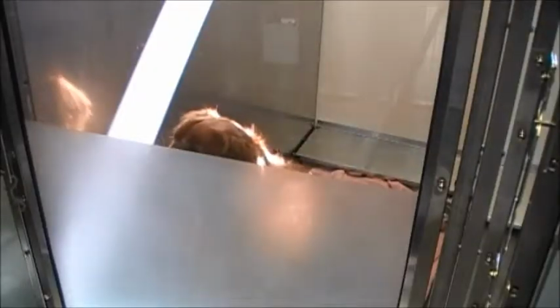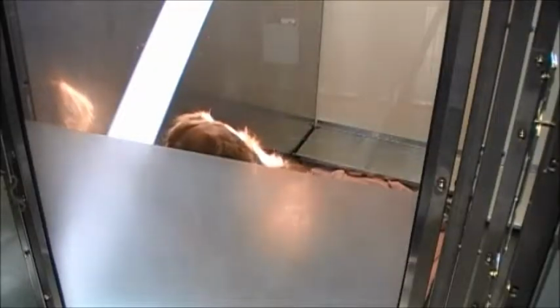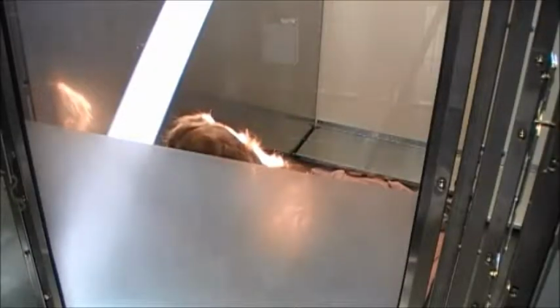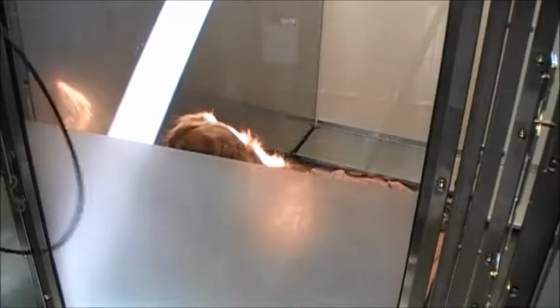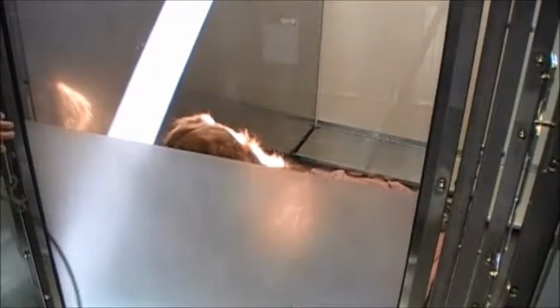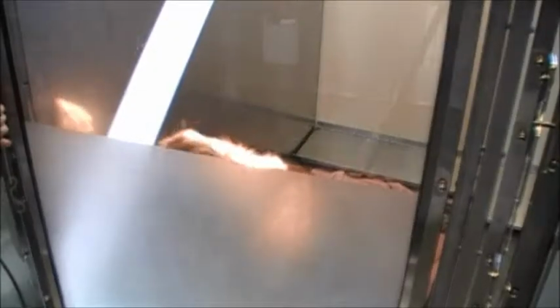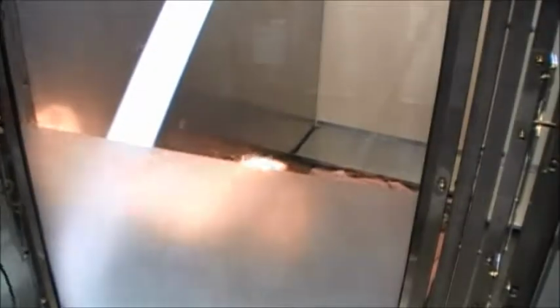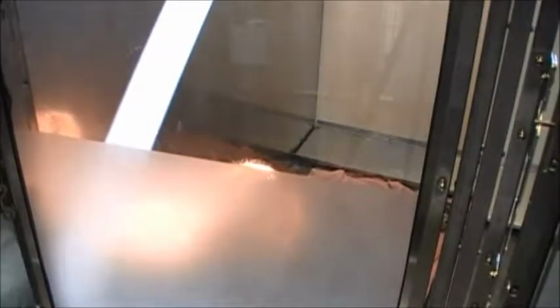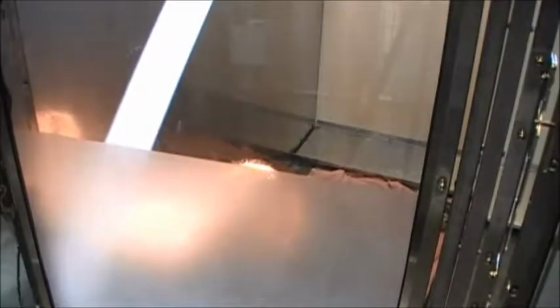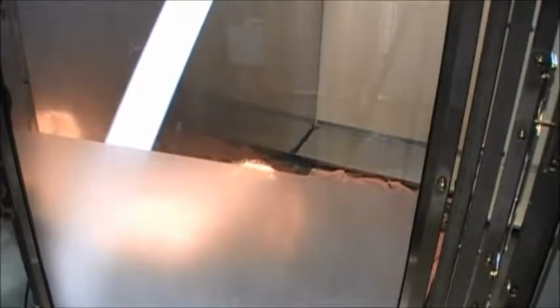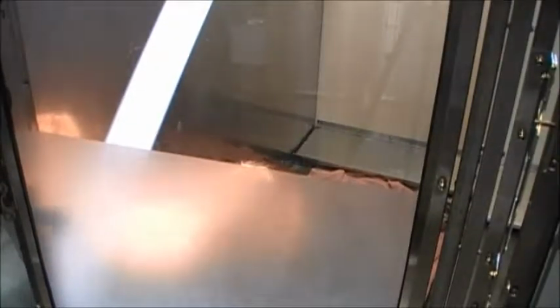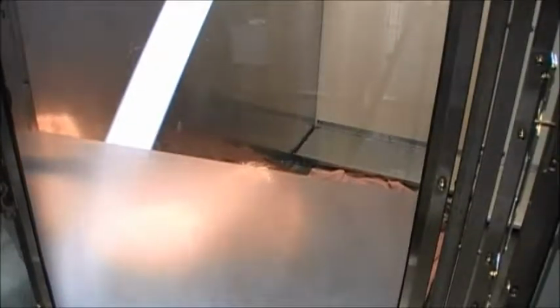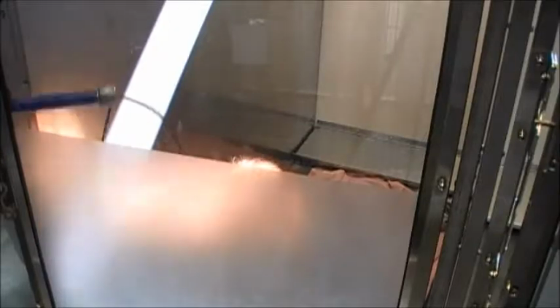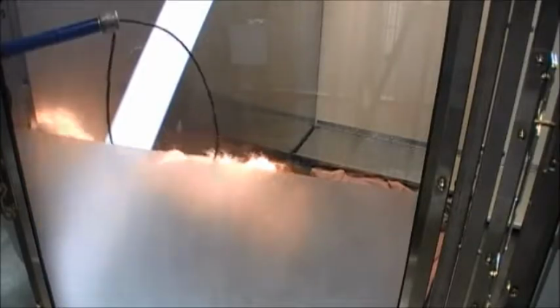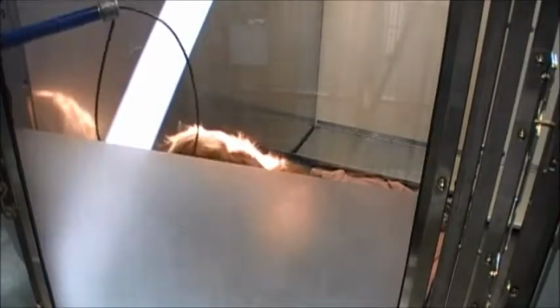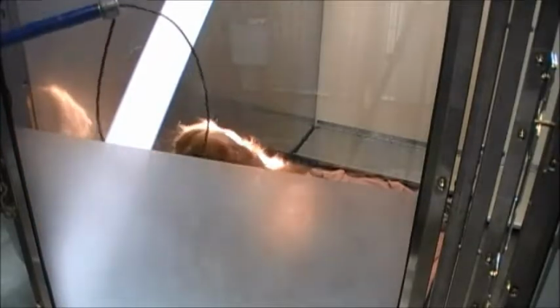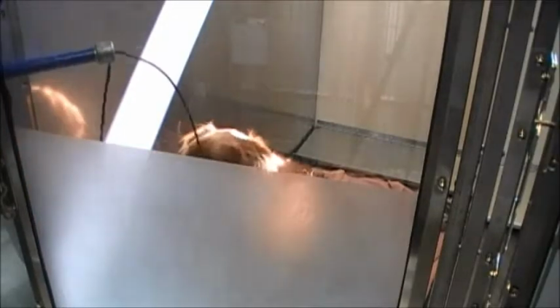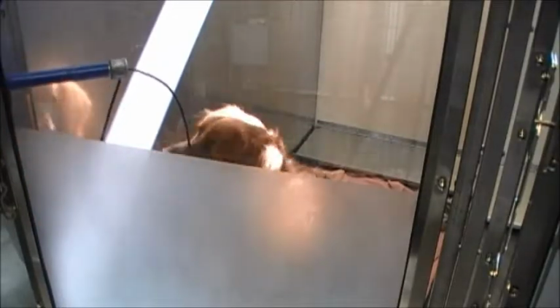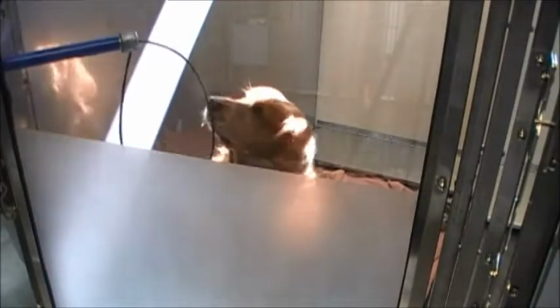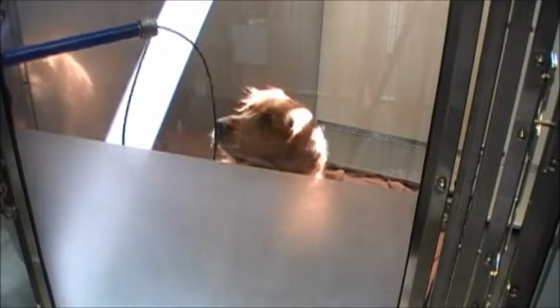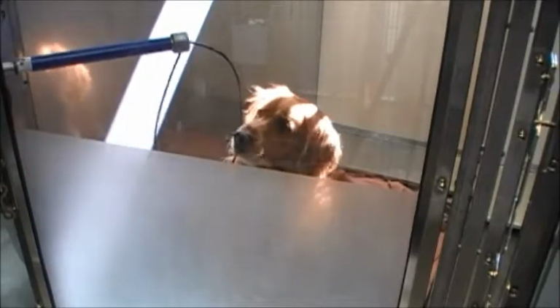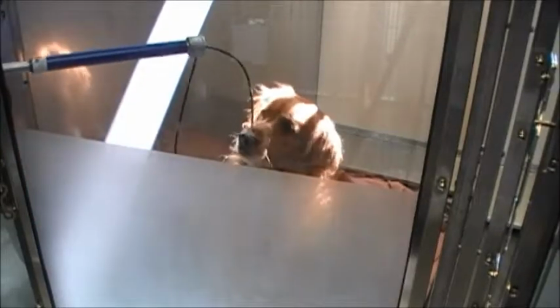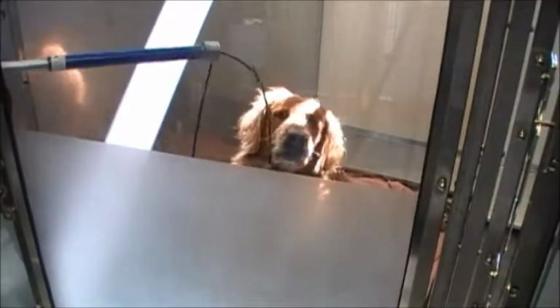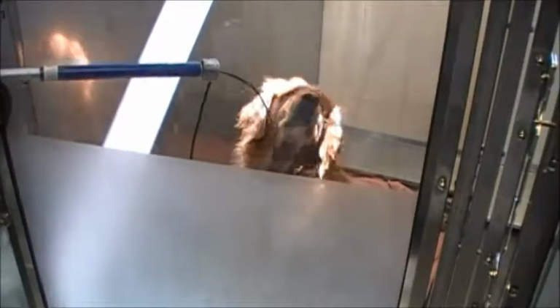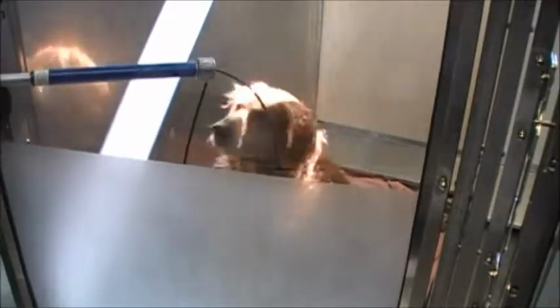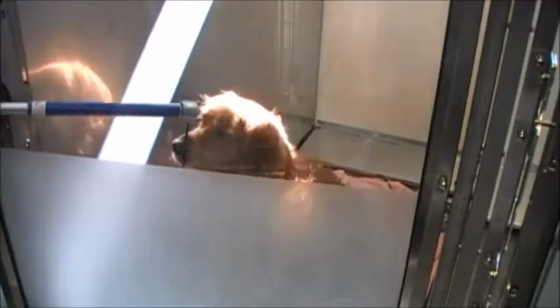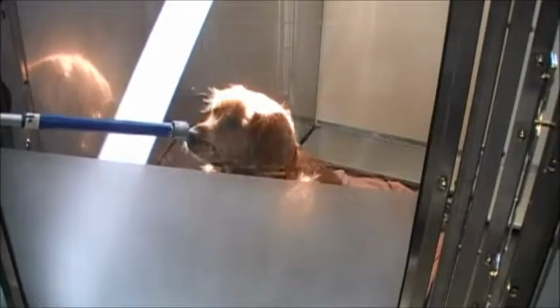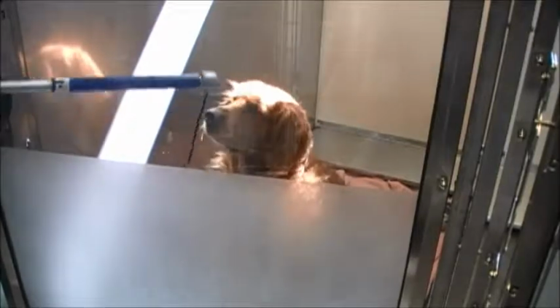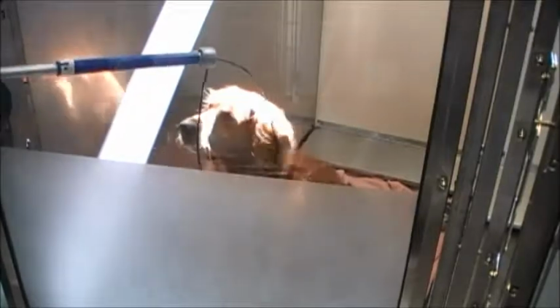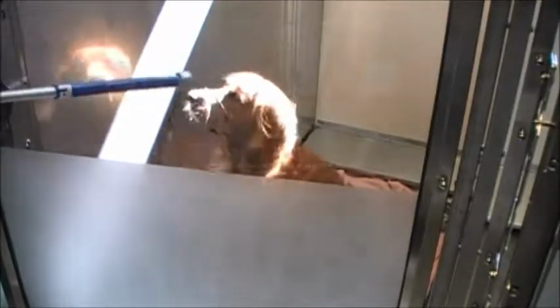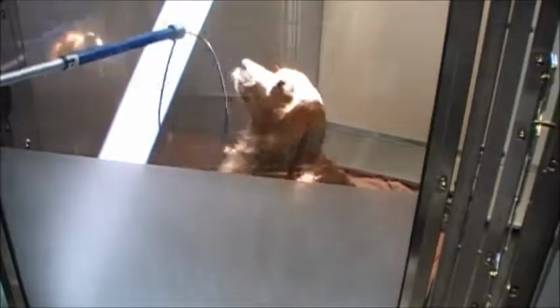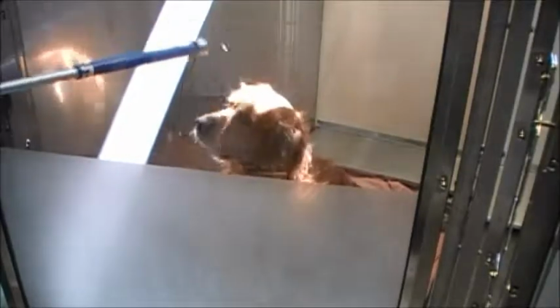I'm going to open up the door just enough to slide the tip of the pole through, and then I'm going to use this loop to slide over his head. Good boy.